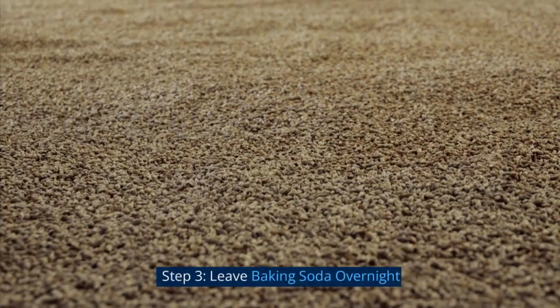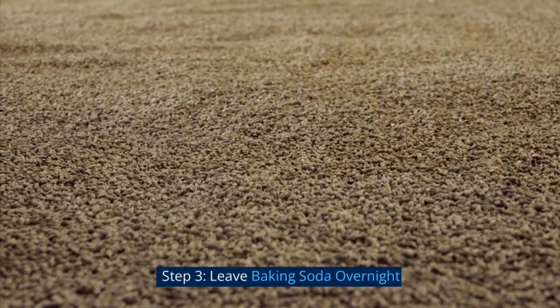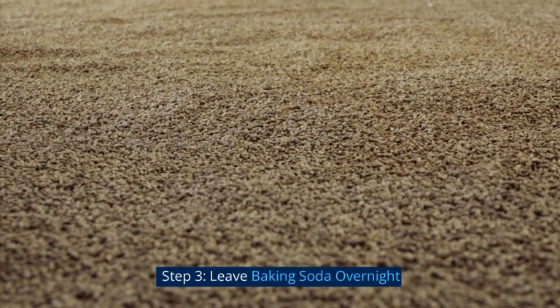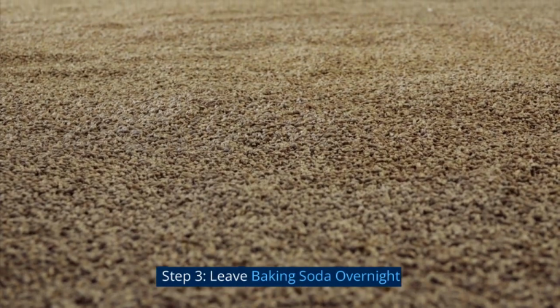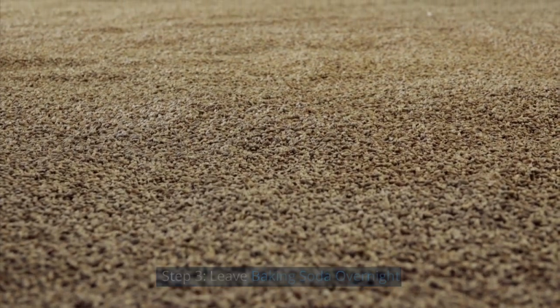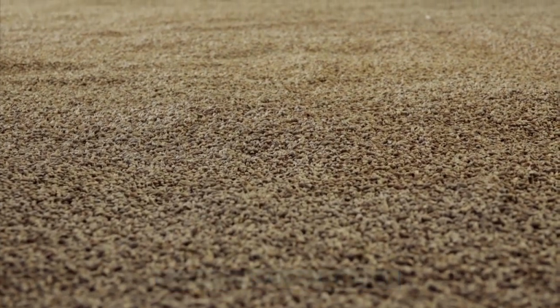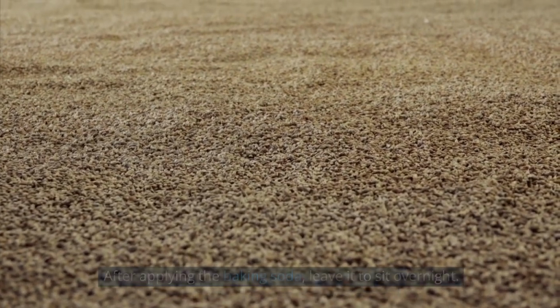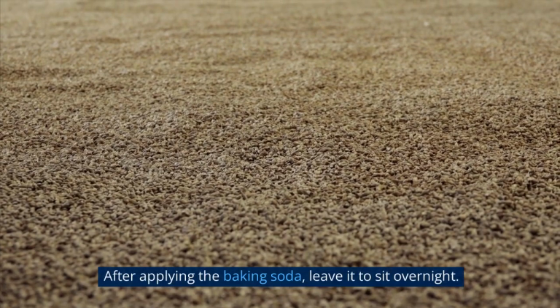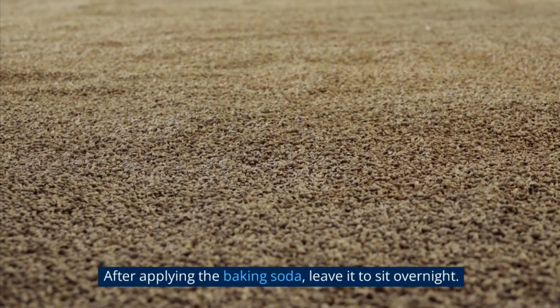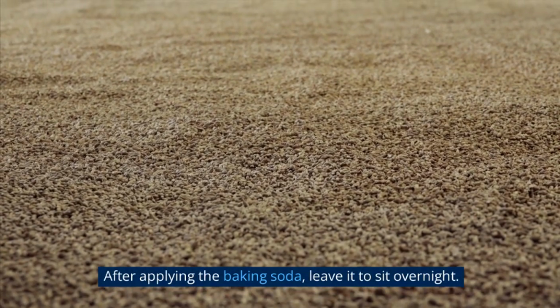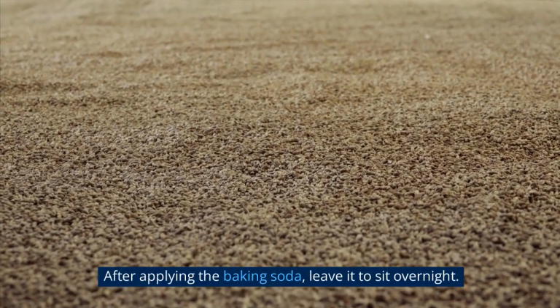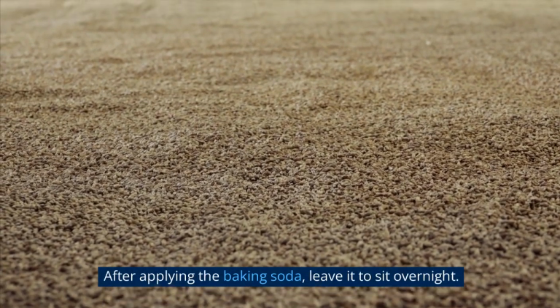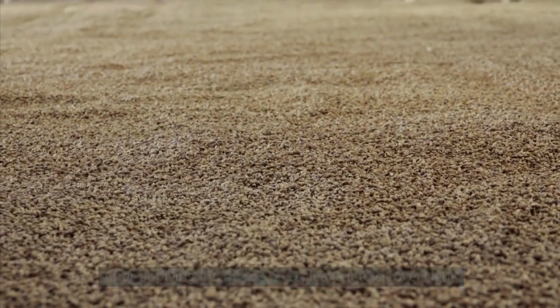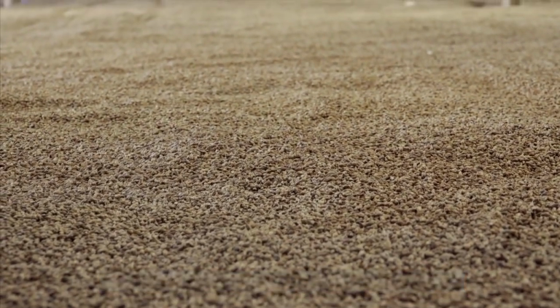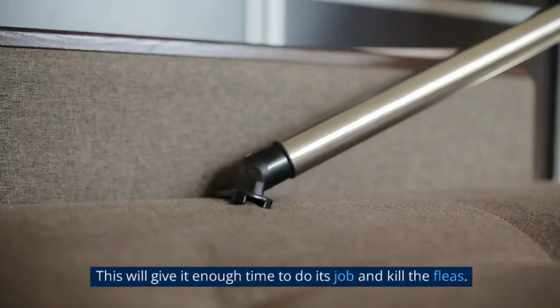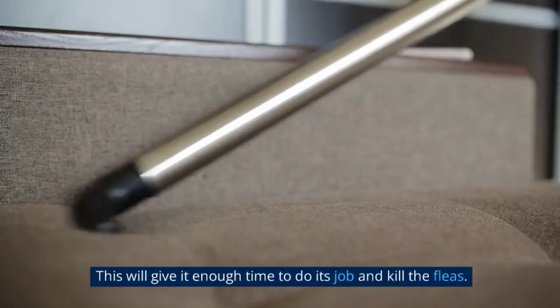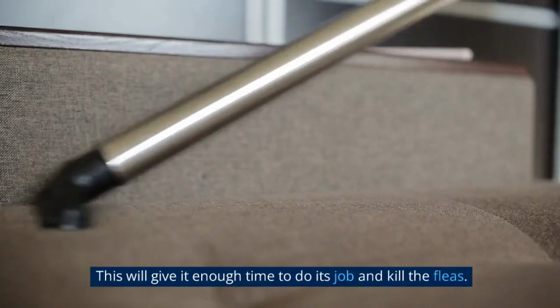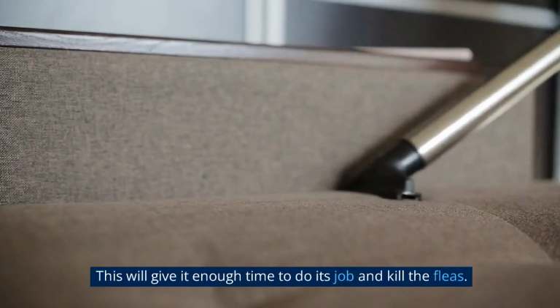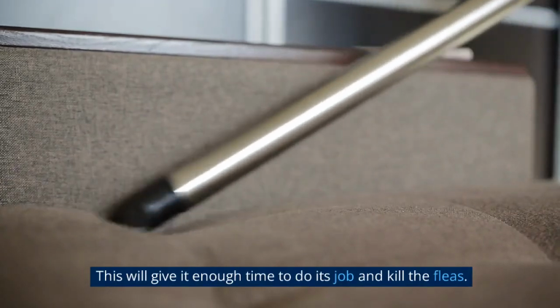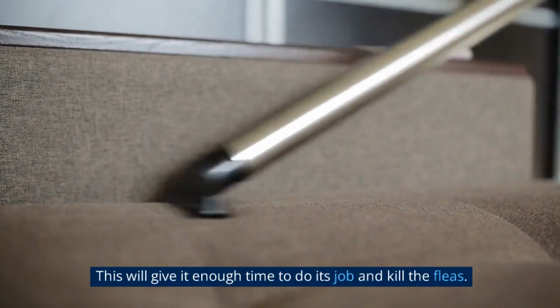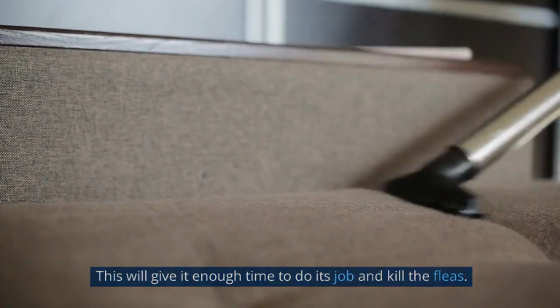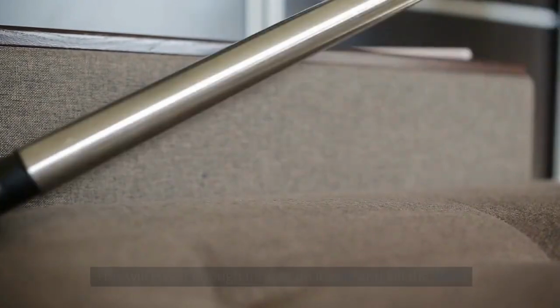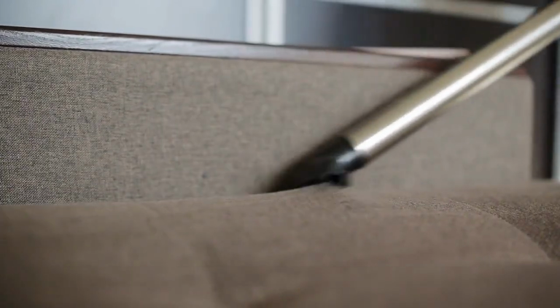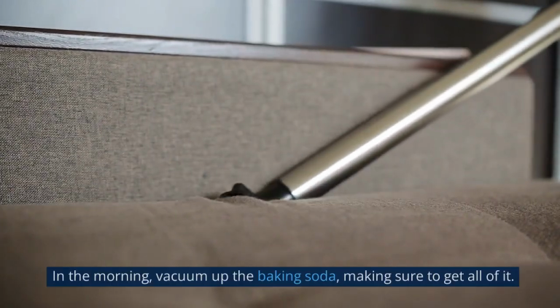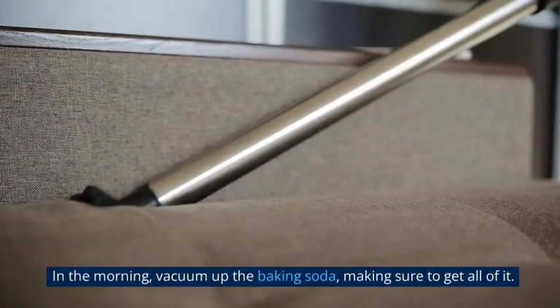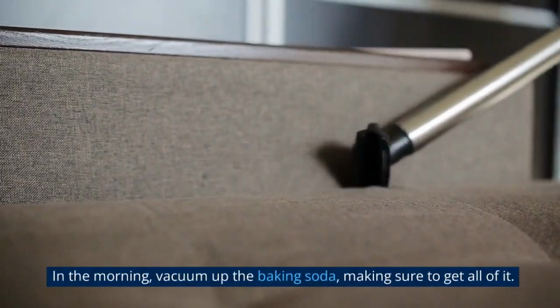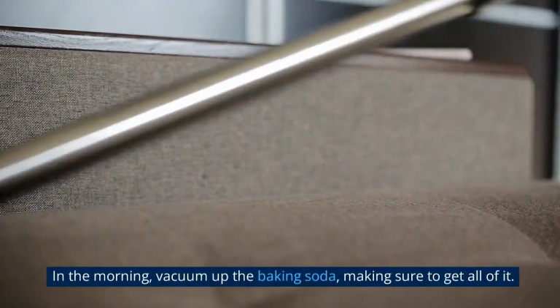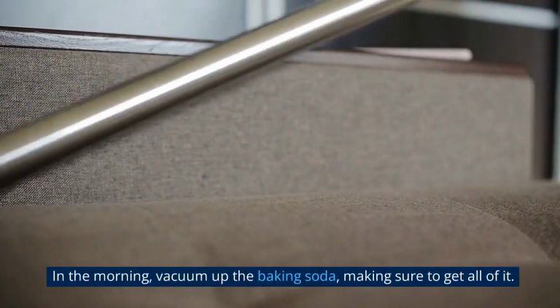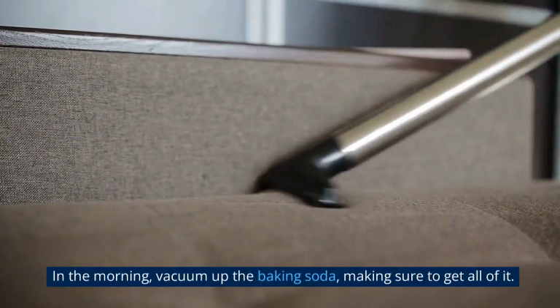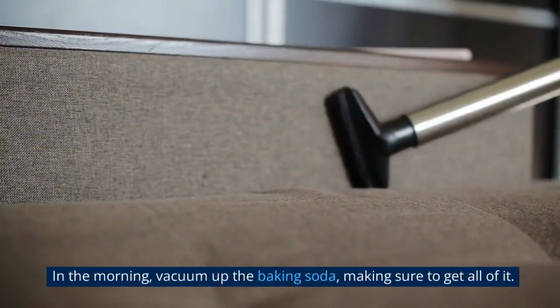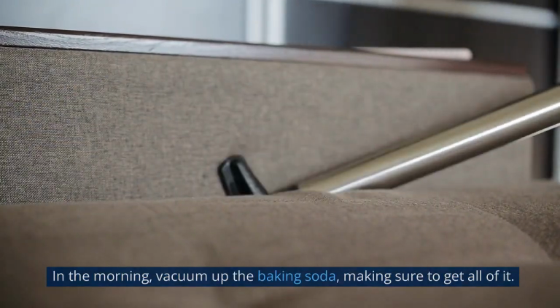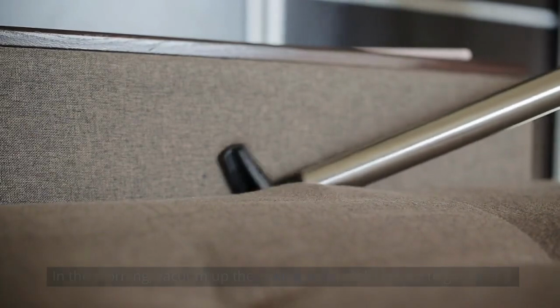Step 3: Leave baking soda overnight. After applying the baking soda, leave it to sit overnight. This will give it enough time to do its job and kill the fleas. In the morning, vacuum up the baking soda, making sure to get all of it.